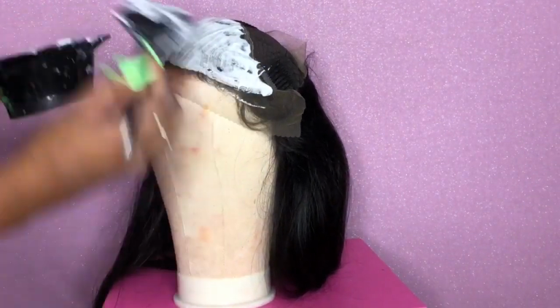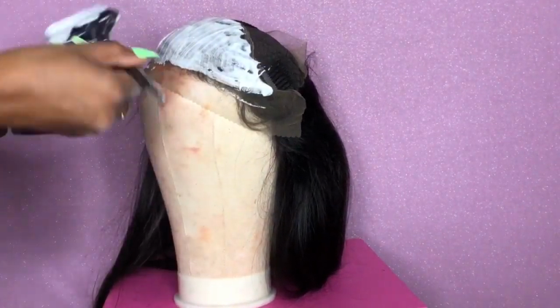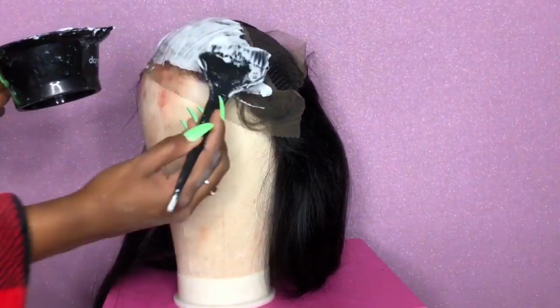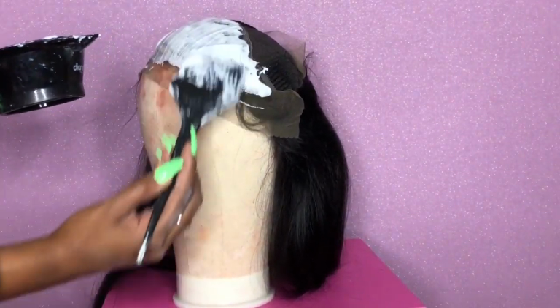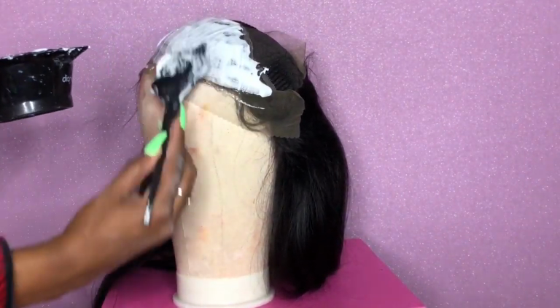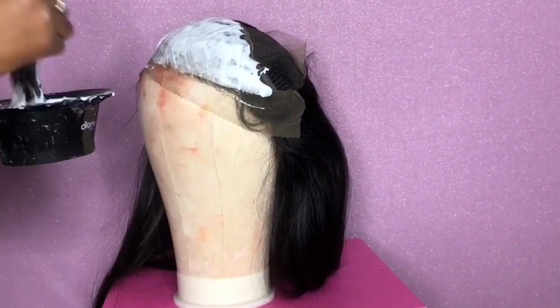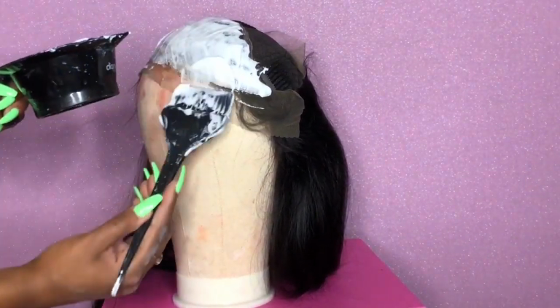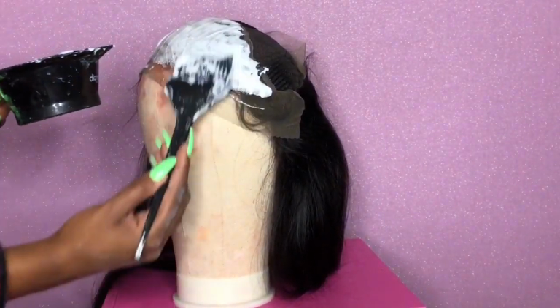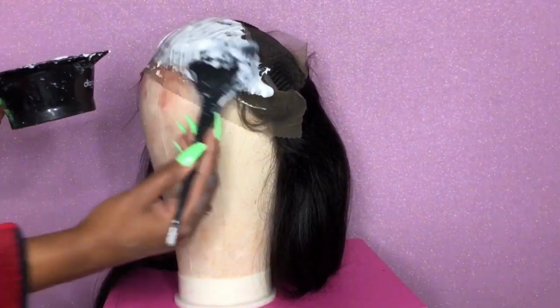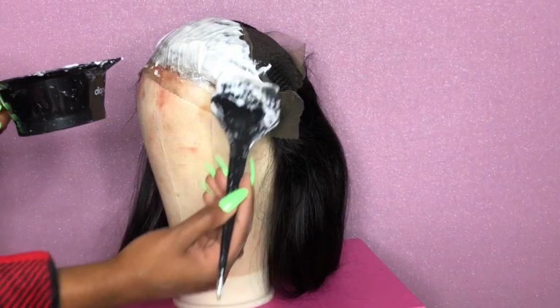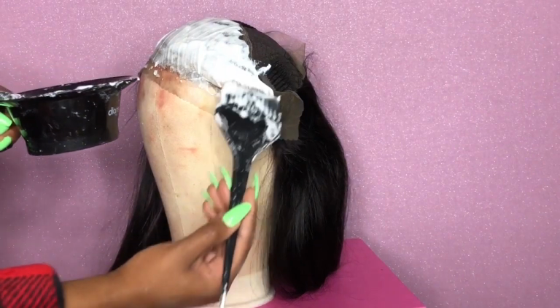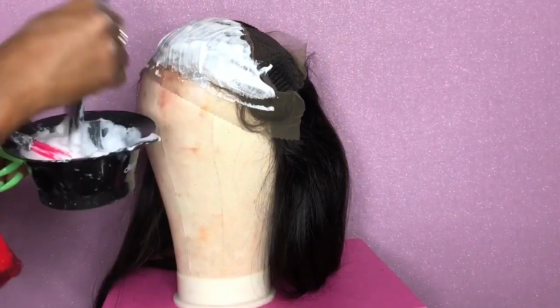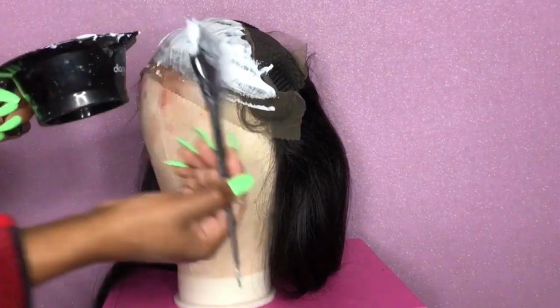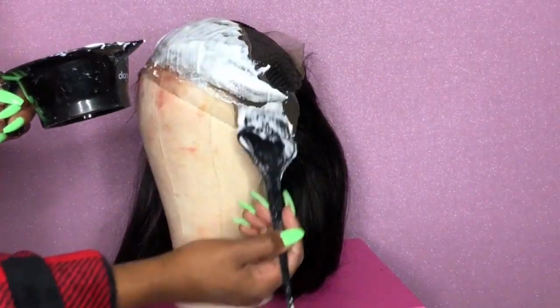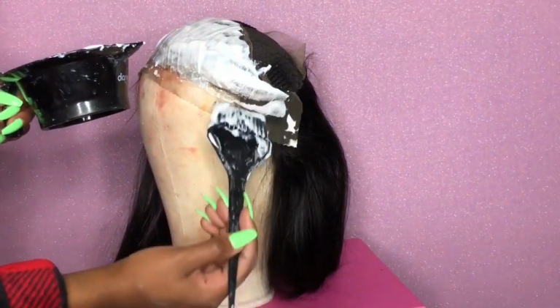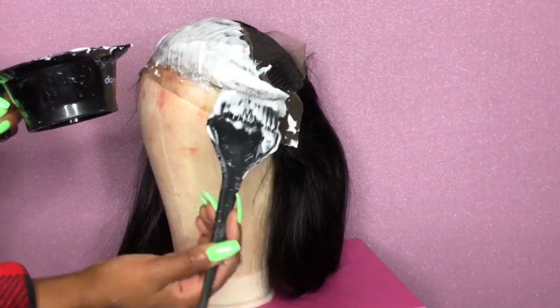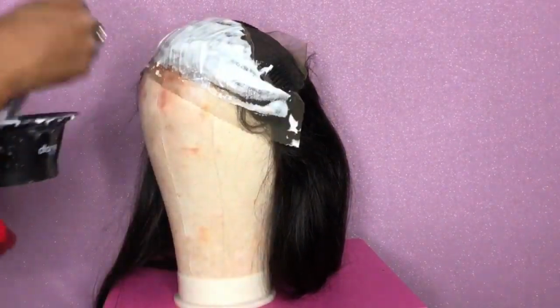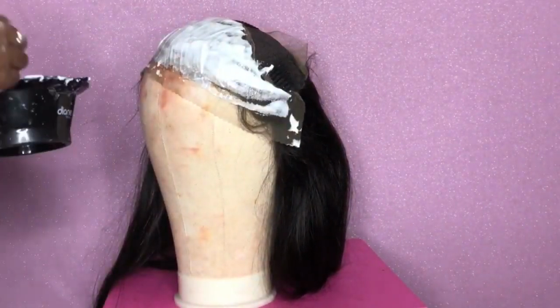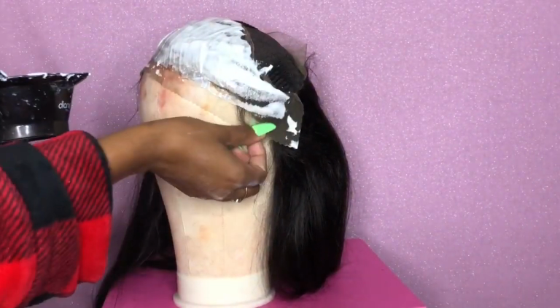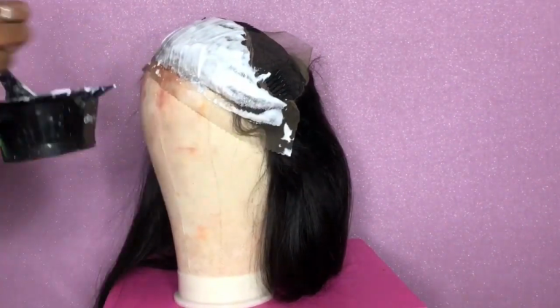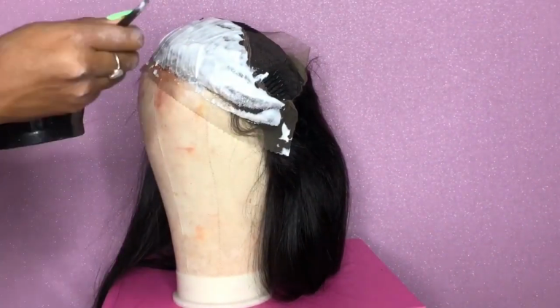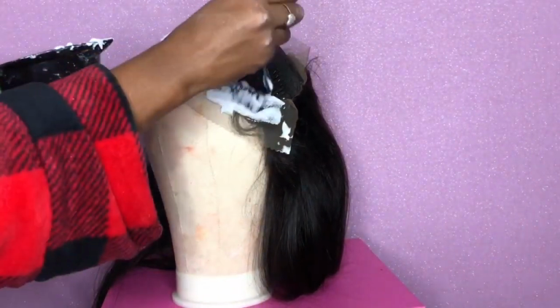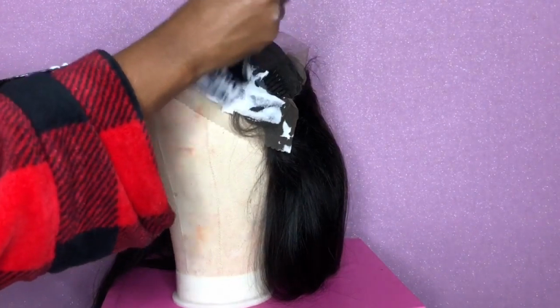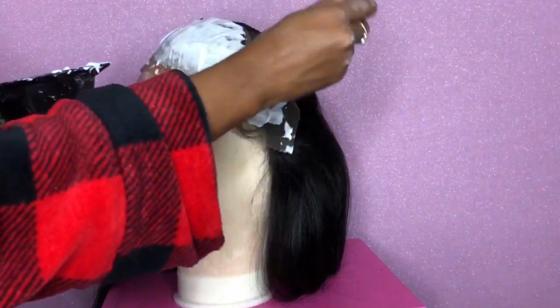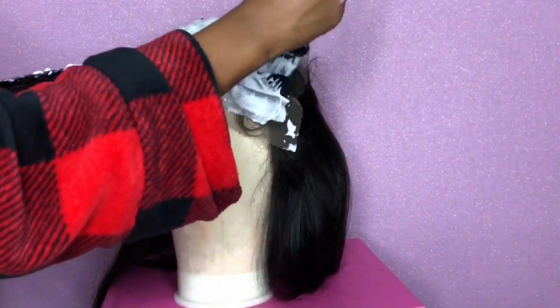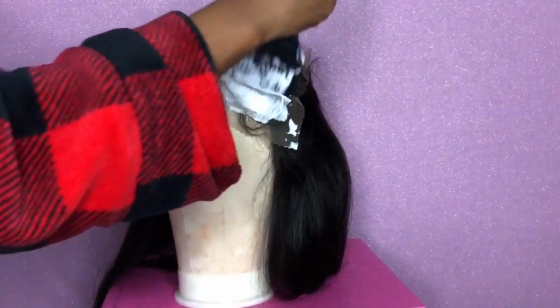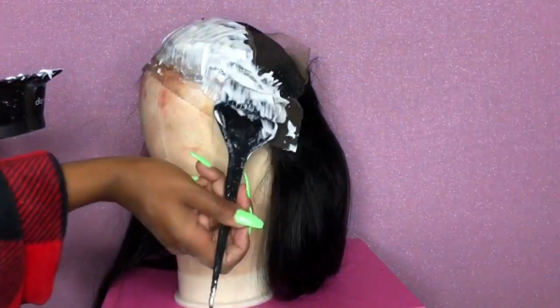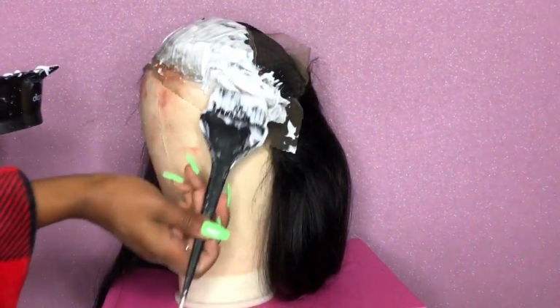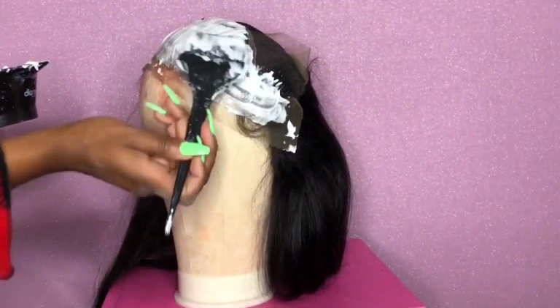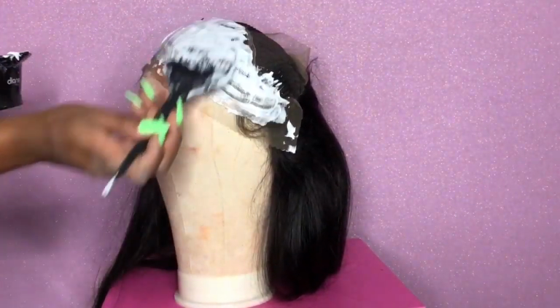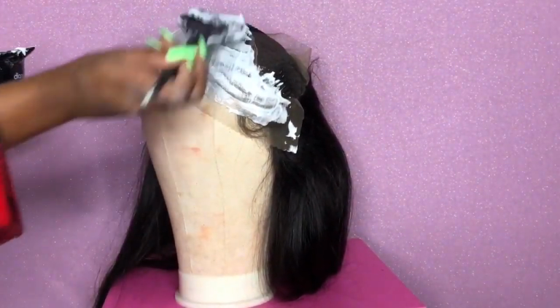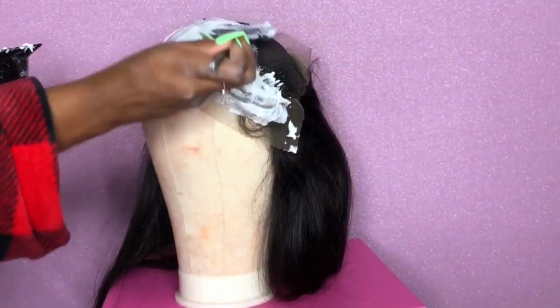Once I finish applying the bleach over the unit in the specific areas, I let it sit for about 15 to 20 minutes. That will make sure the knots are completely bleached.